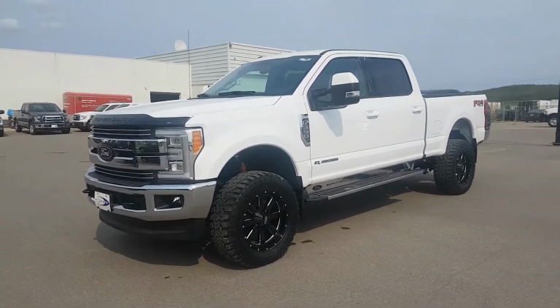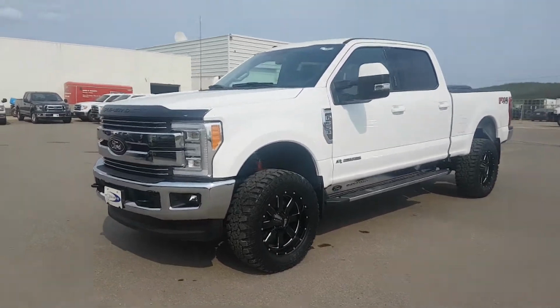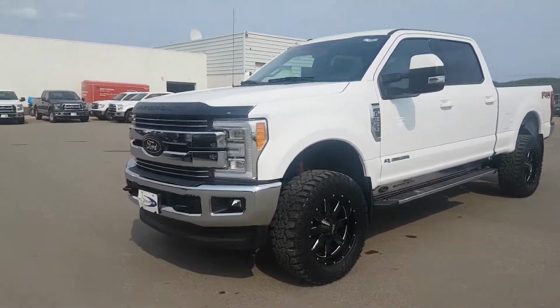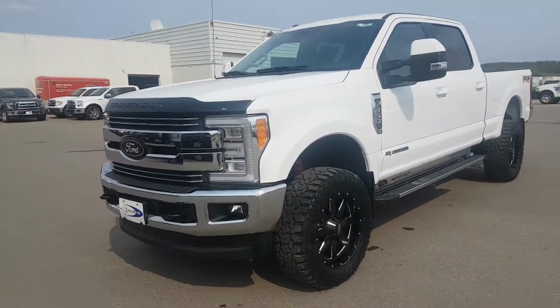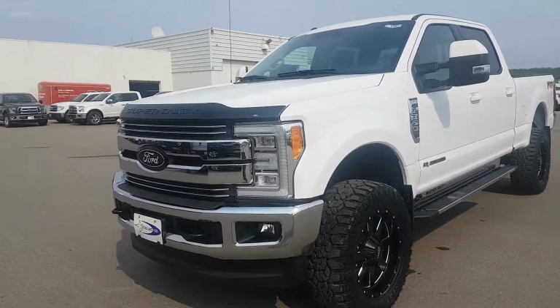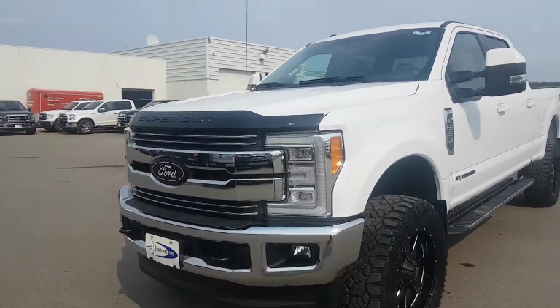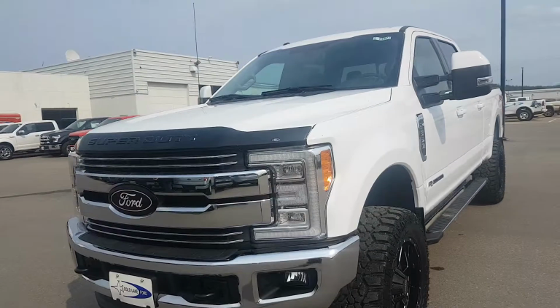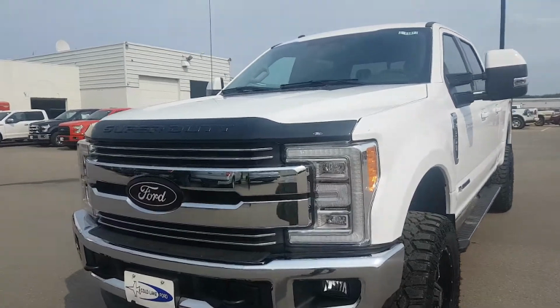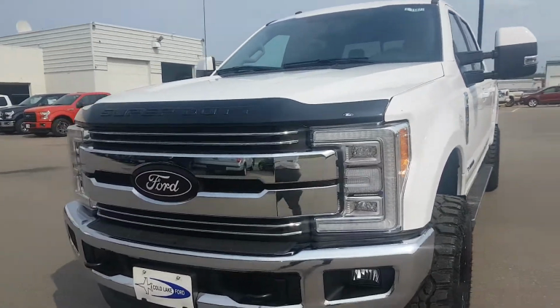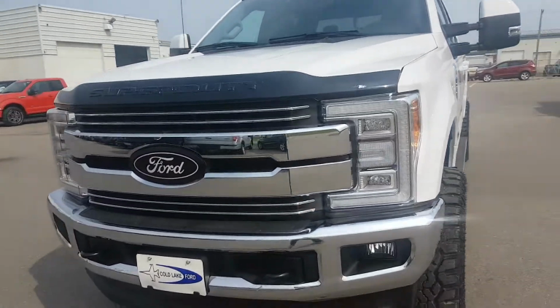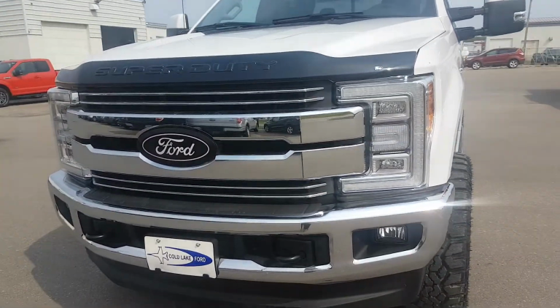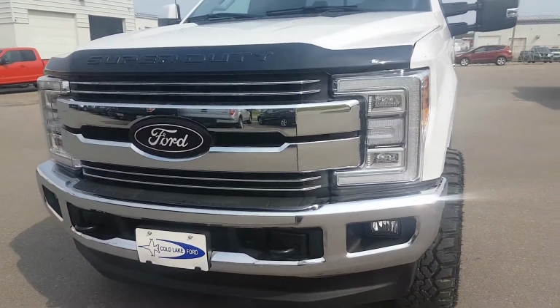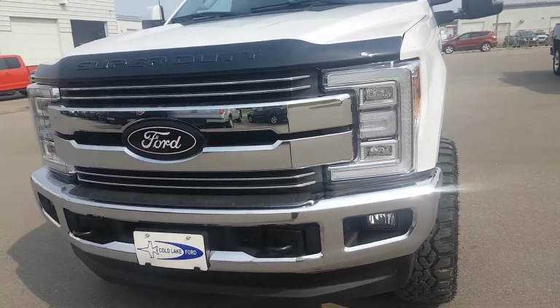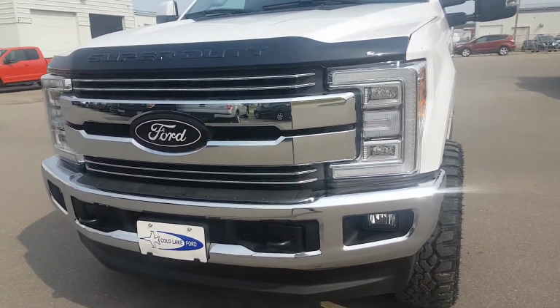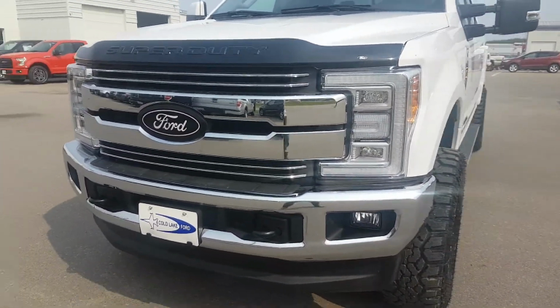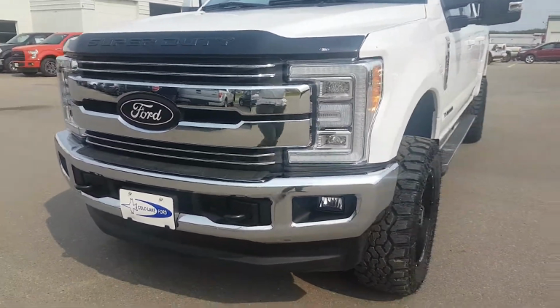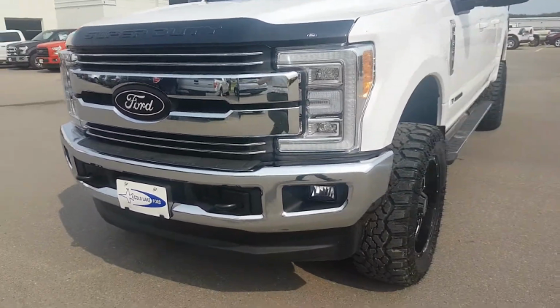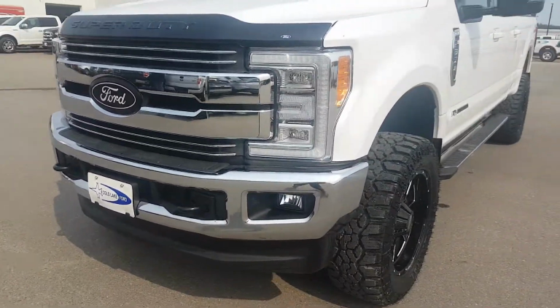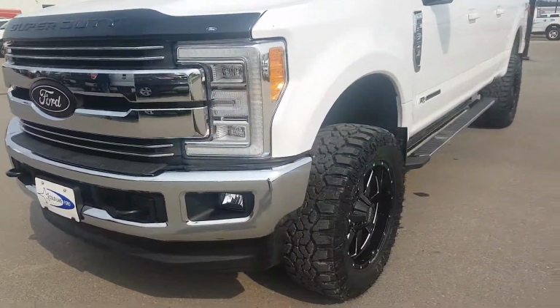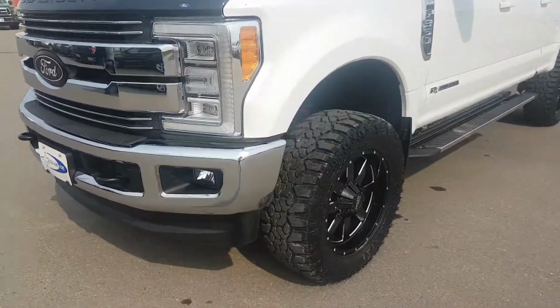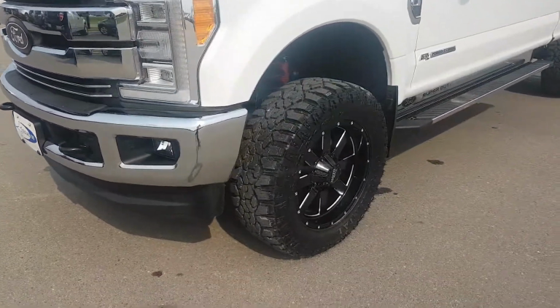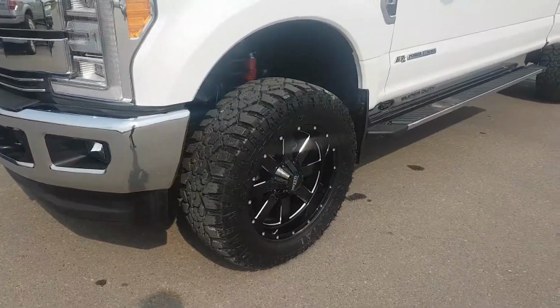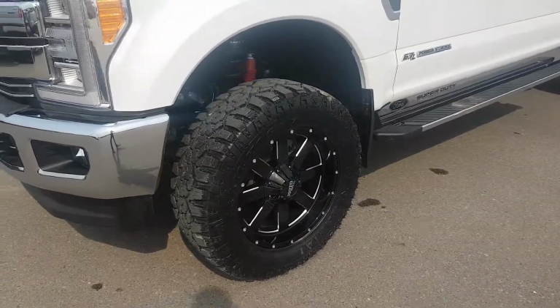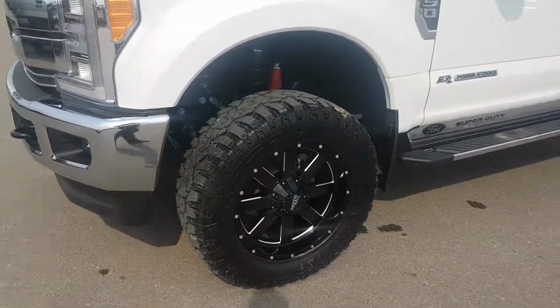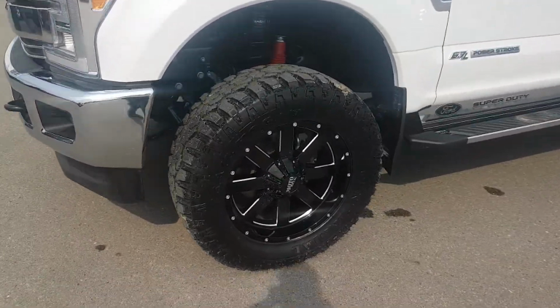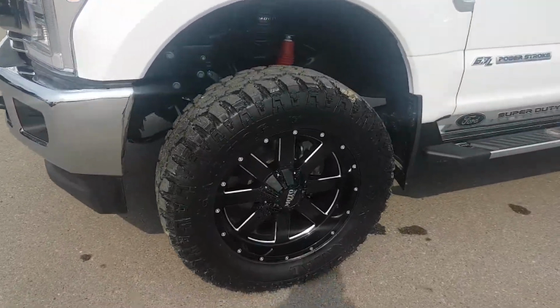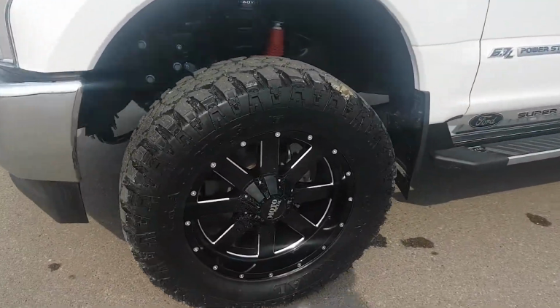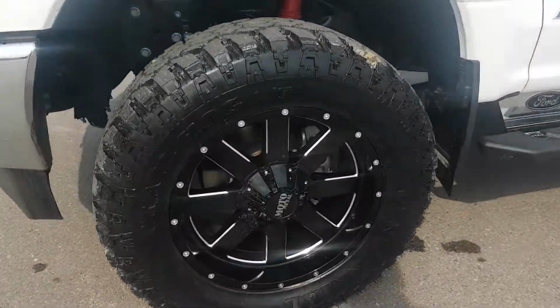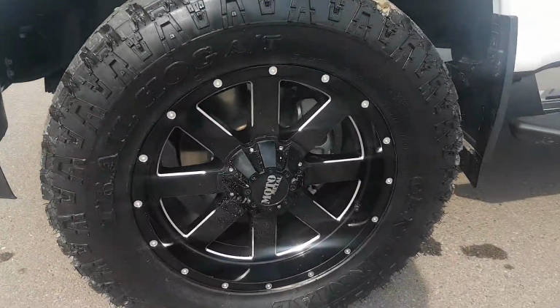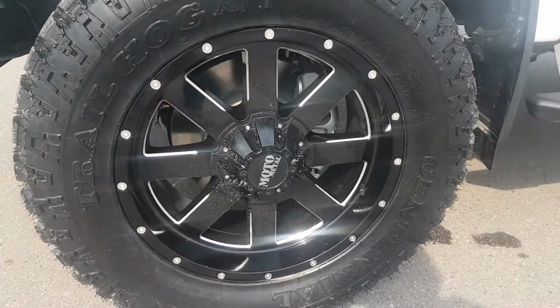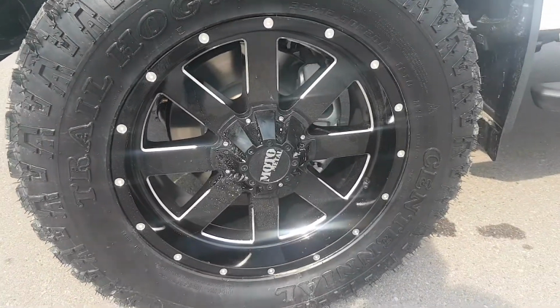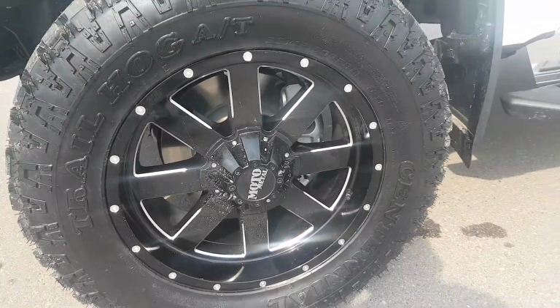Let's start at the front. You got a Ford bug deflector, you got the upgraded HID quad beams, 20 inch trail hogs and Moto Metal rims.